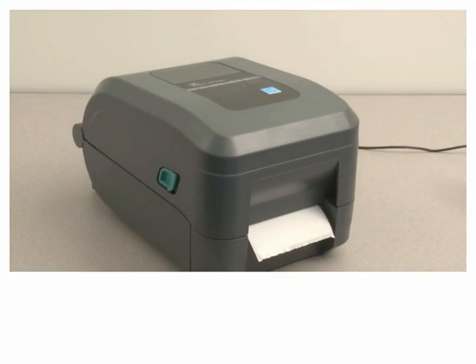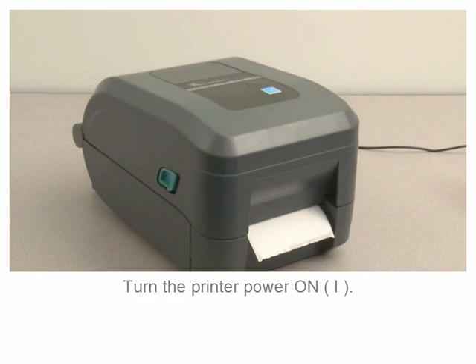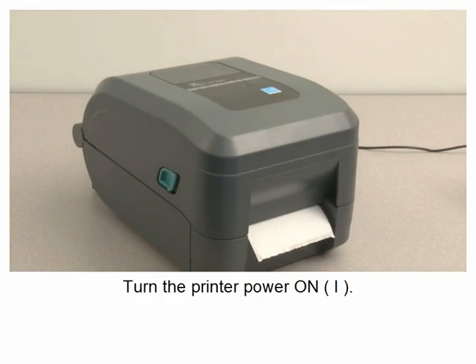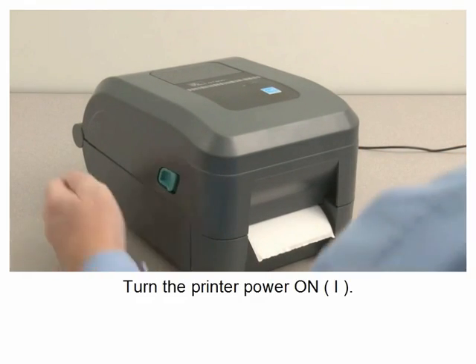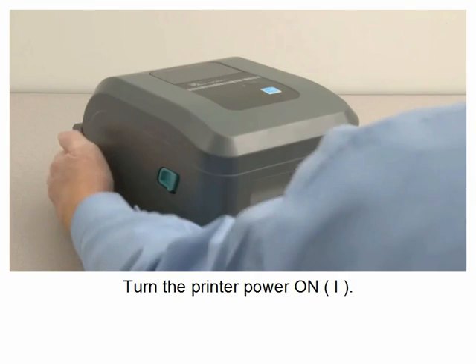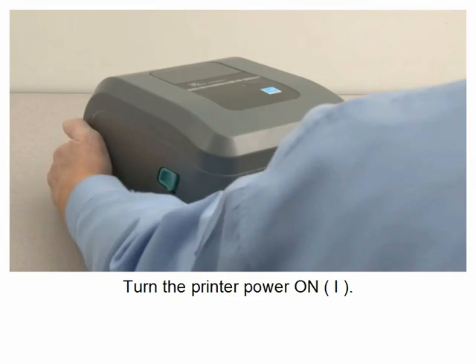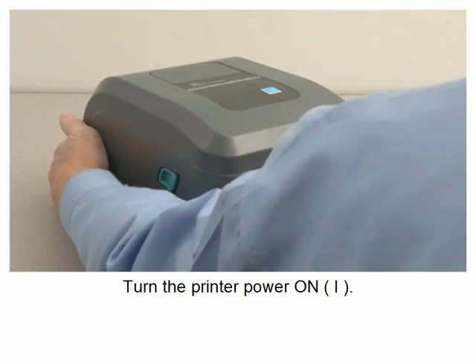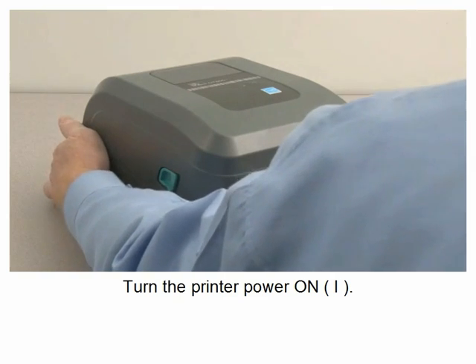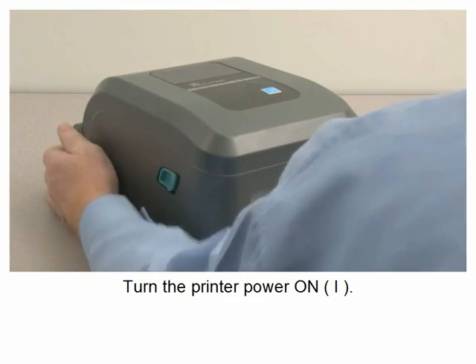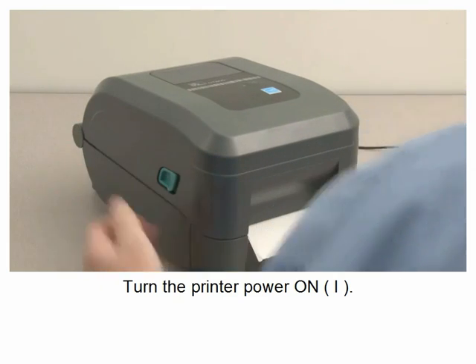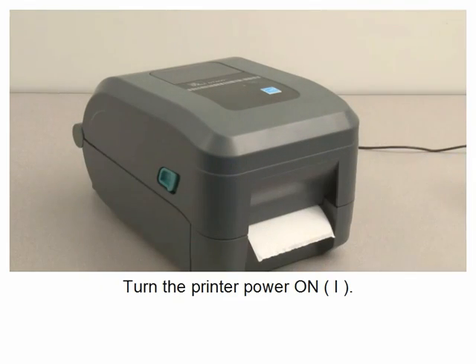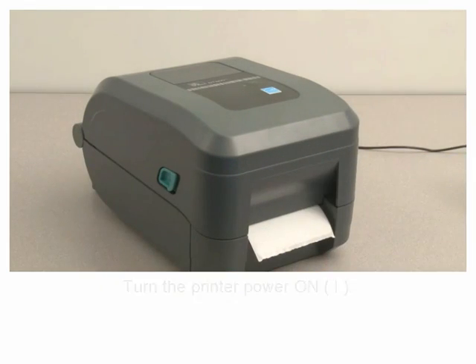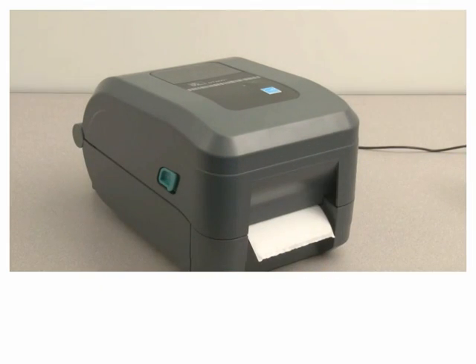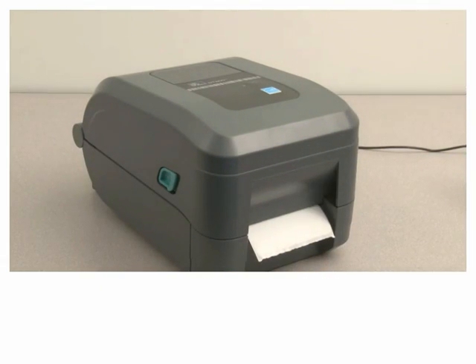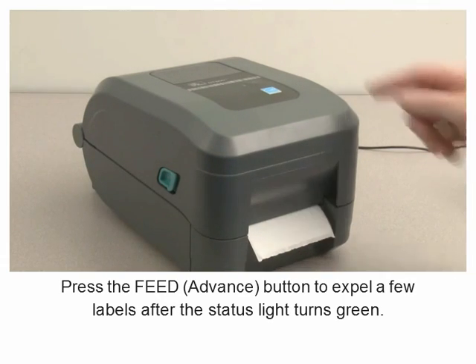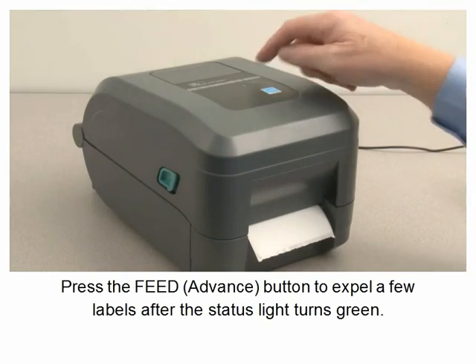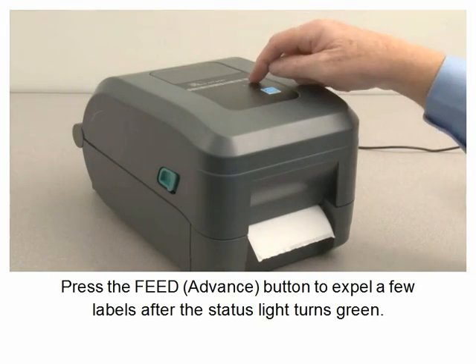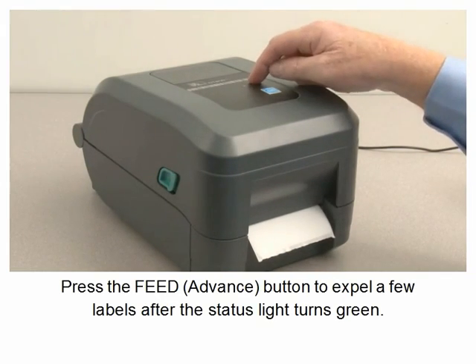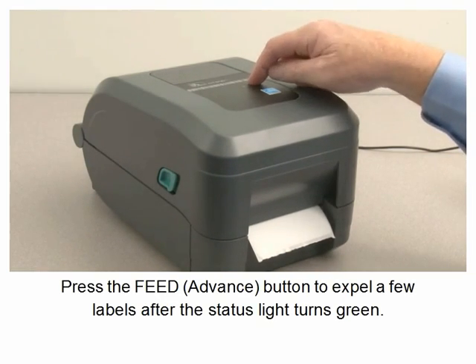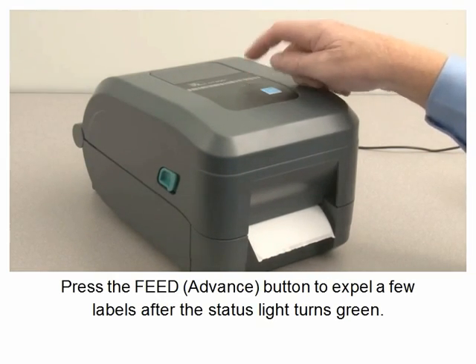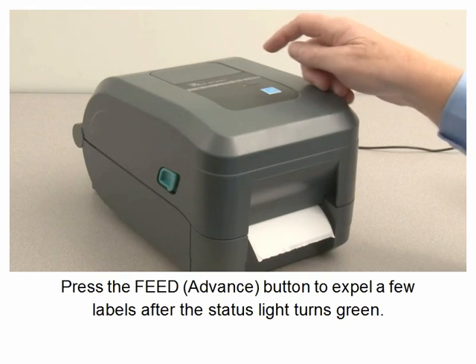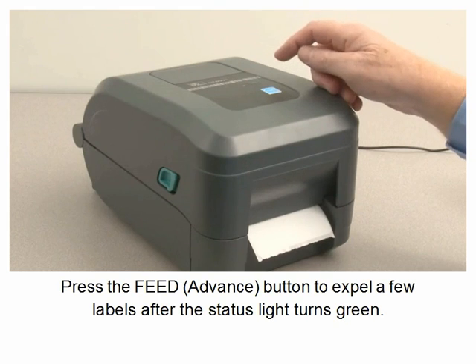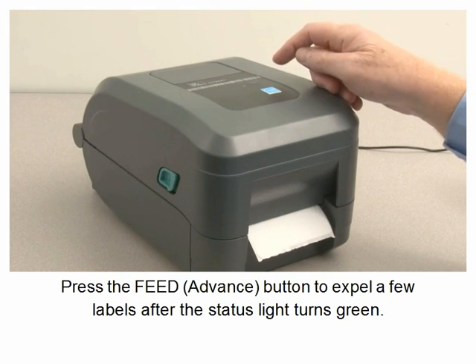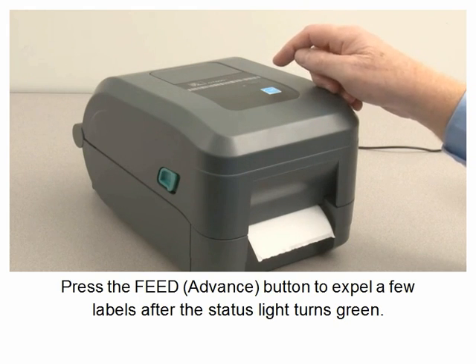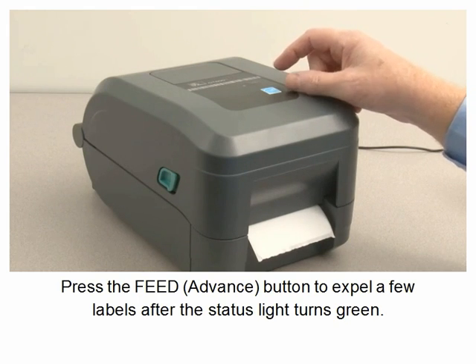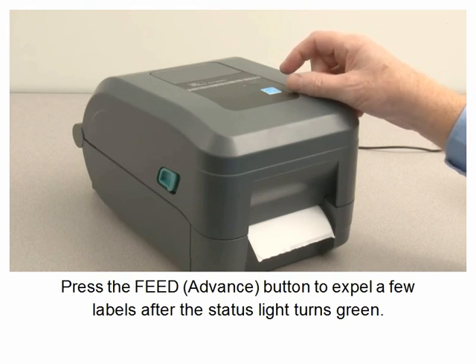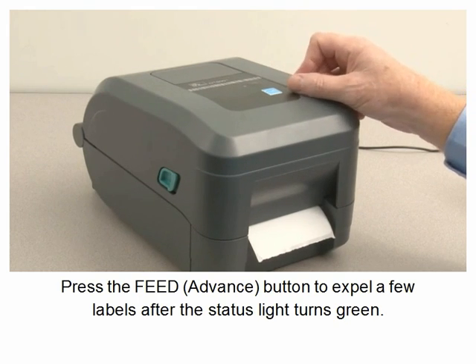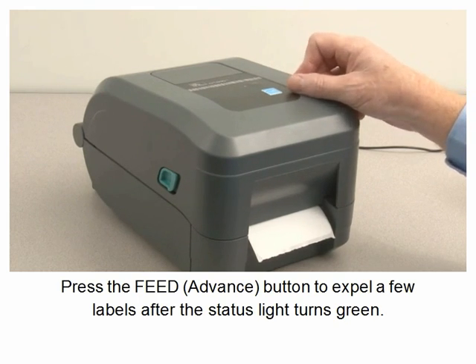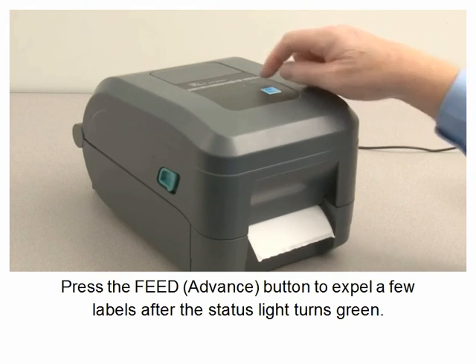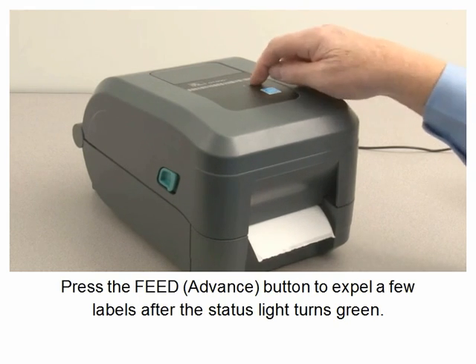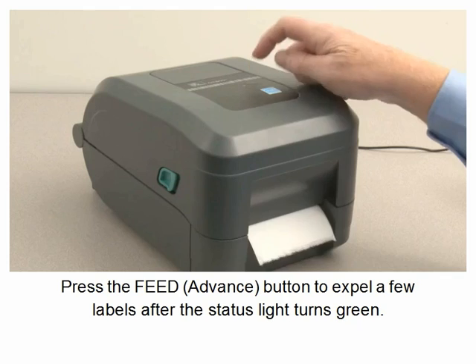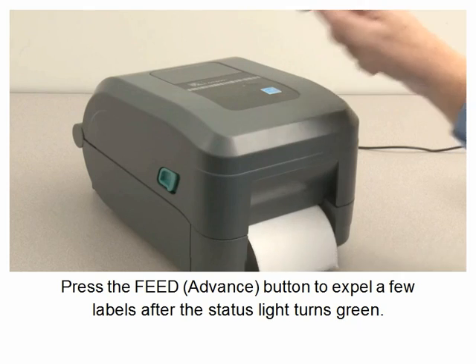Turn the printer power on. Press the feed button to expel a few labels after the status light turns green.